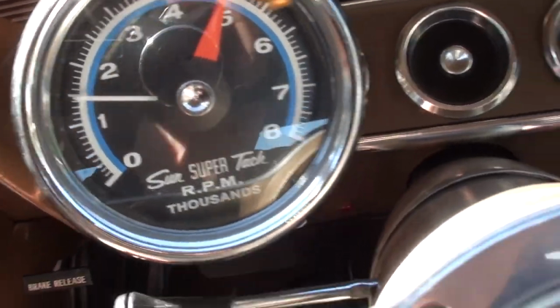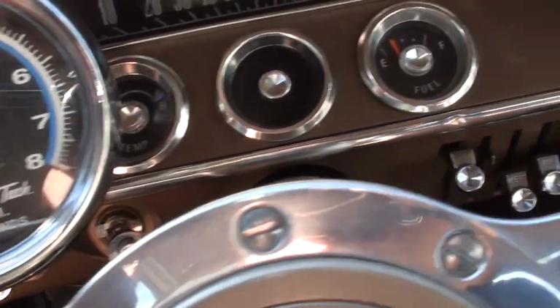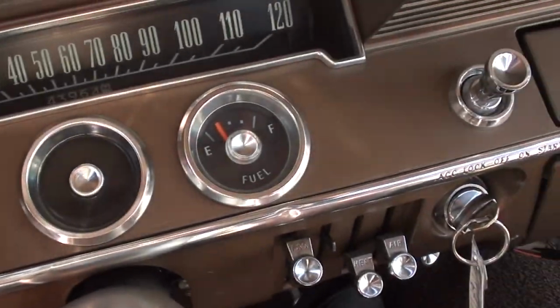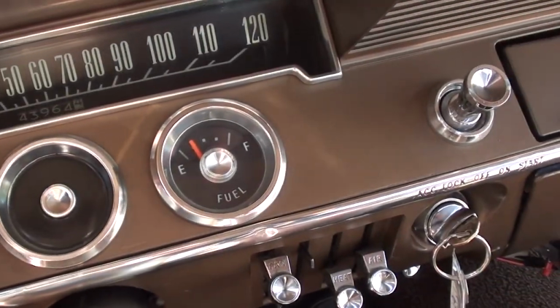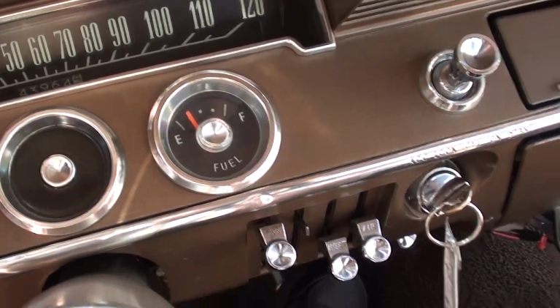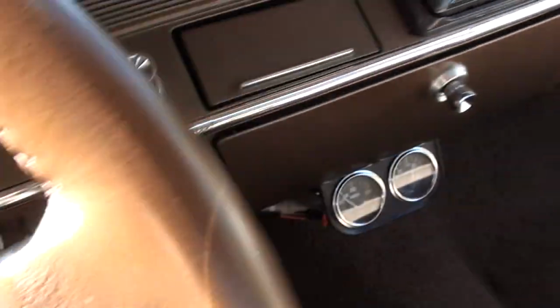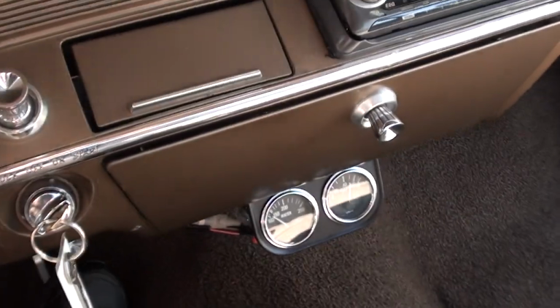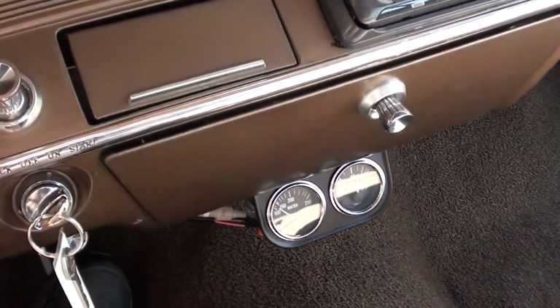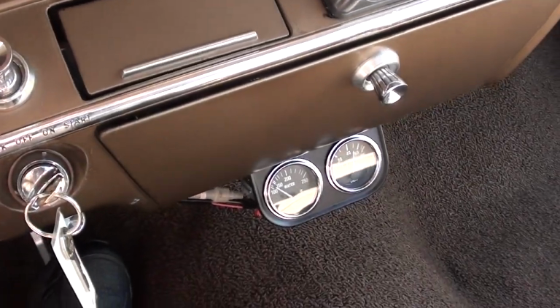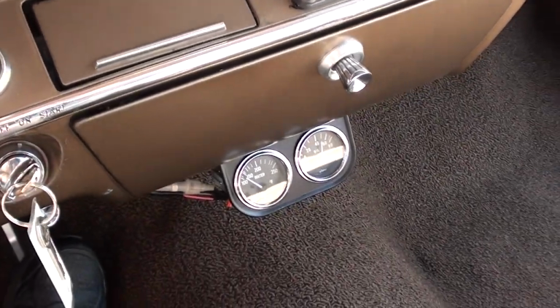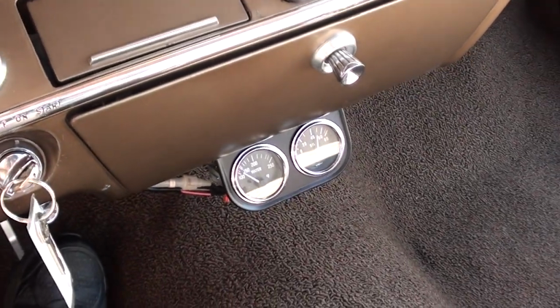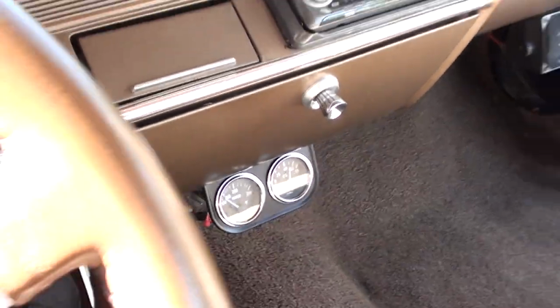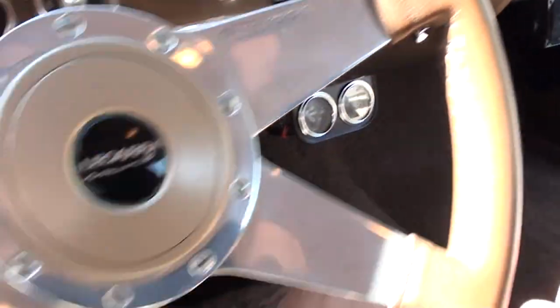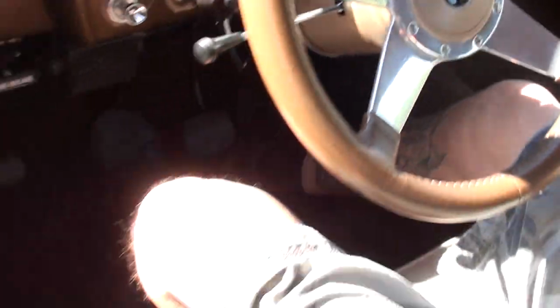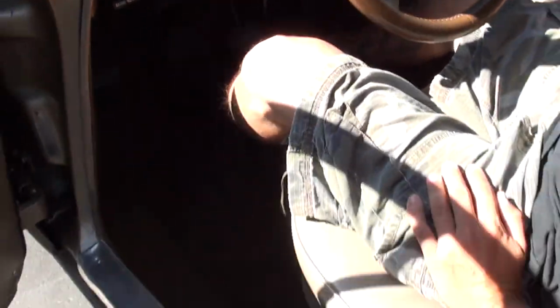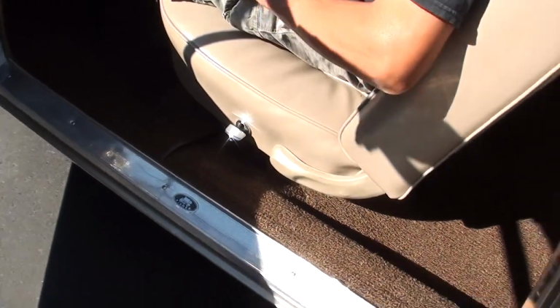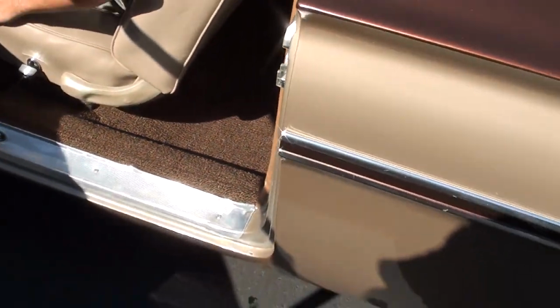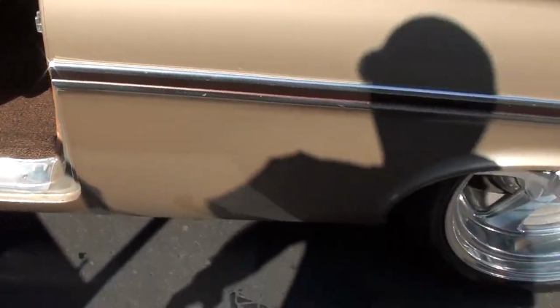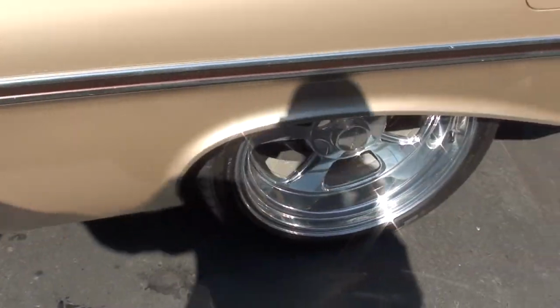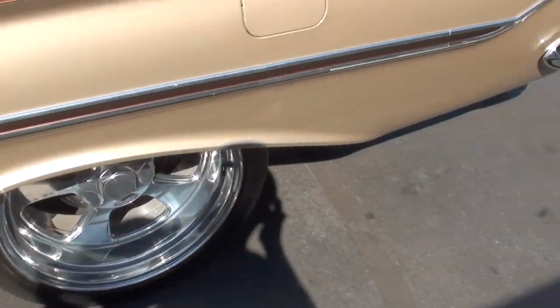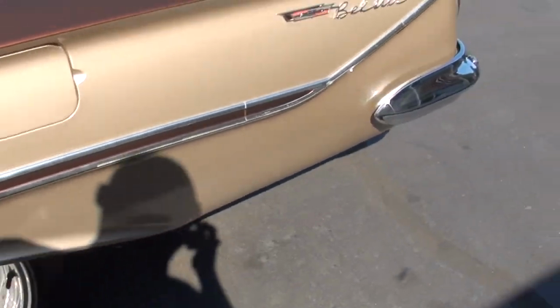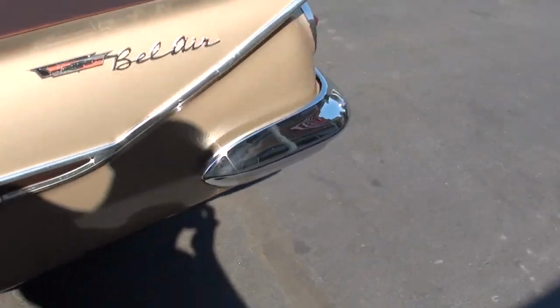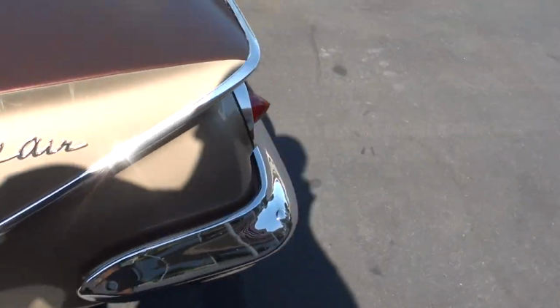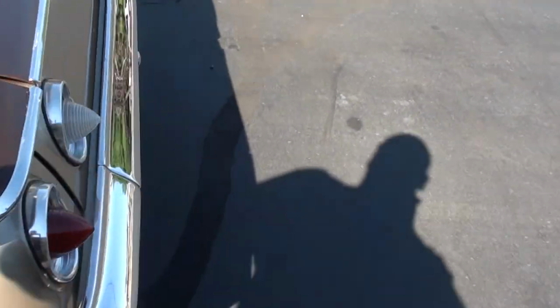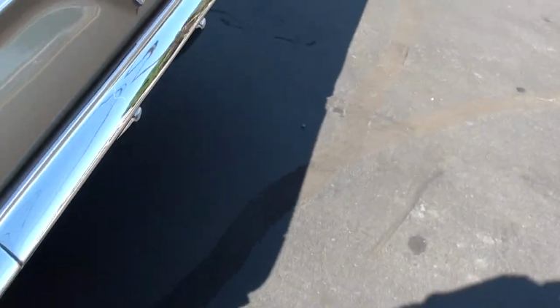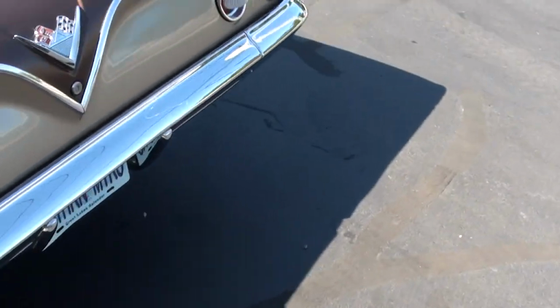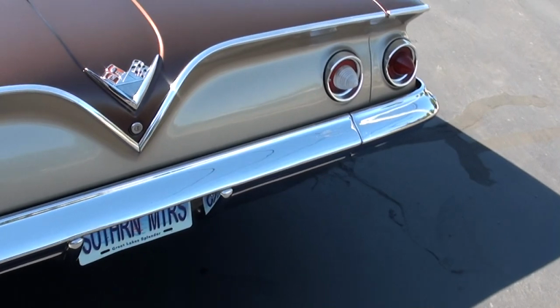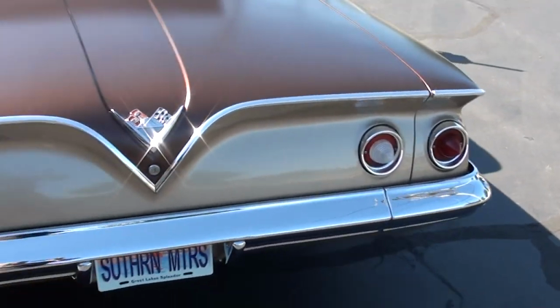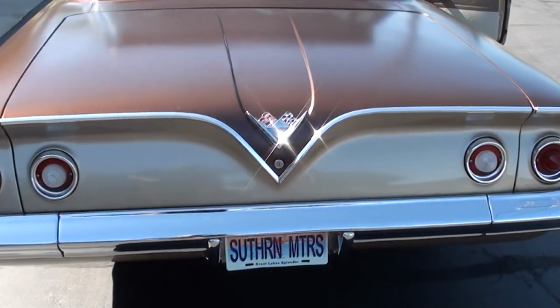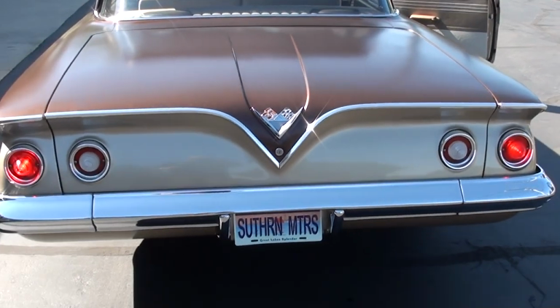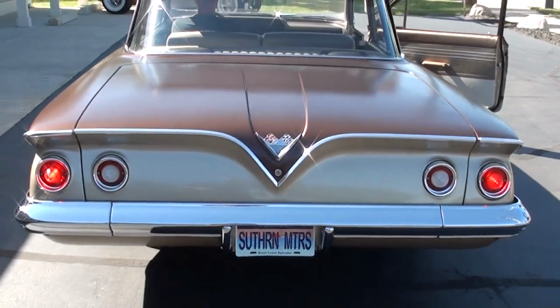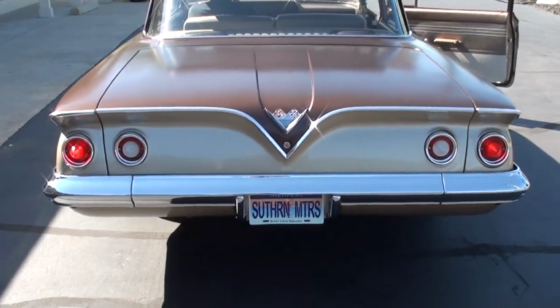The dash works. You can see the fuel gauge works. Those are your aftermarket gauges down there — they all work. Got a parking brake? We're going to have to check on the parking brake — converted it to that 9-inch, so we'll see what we can do on that.